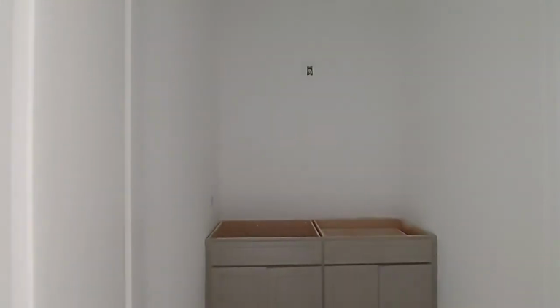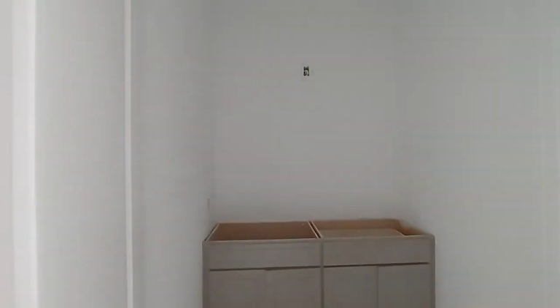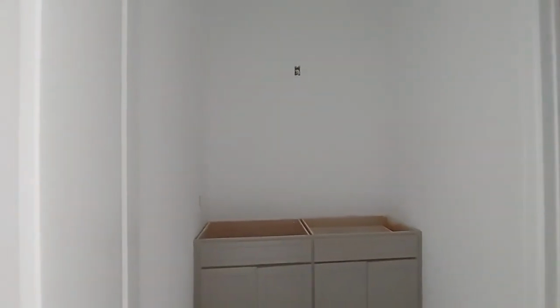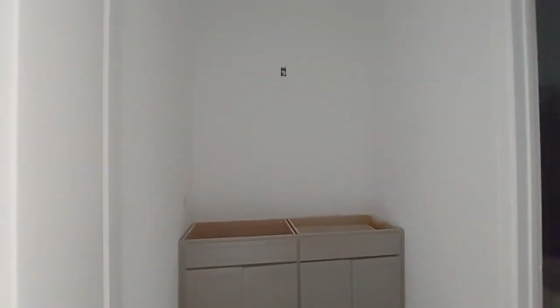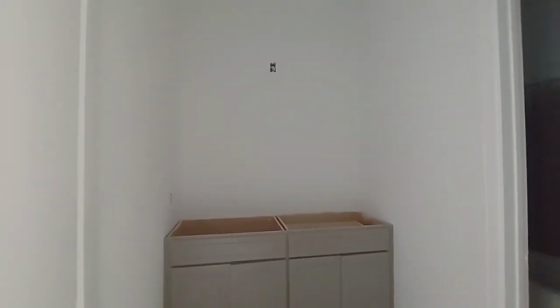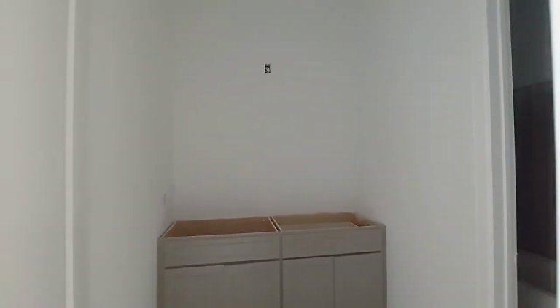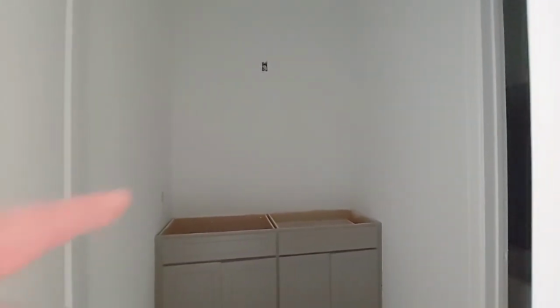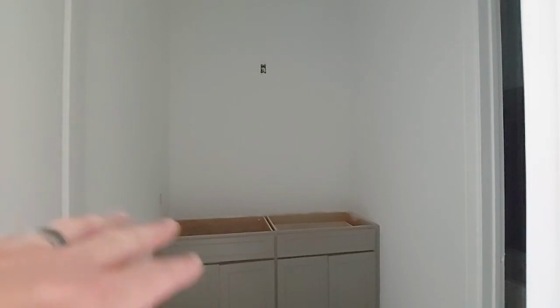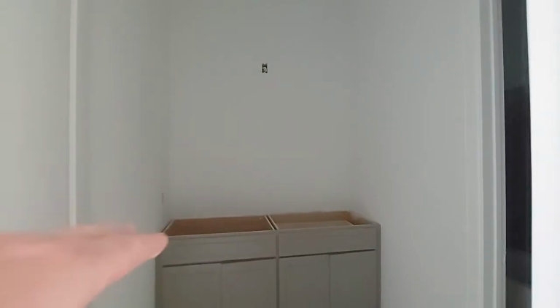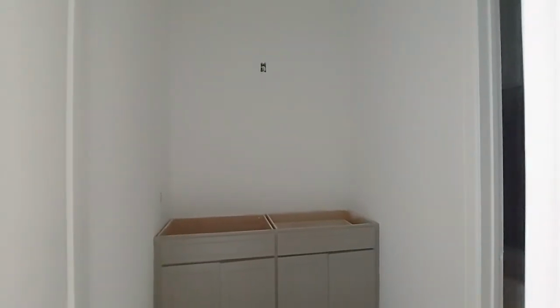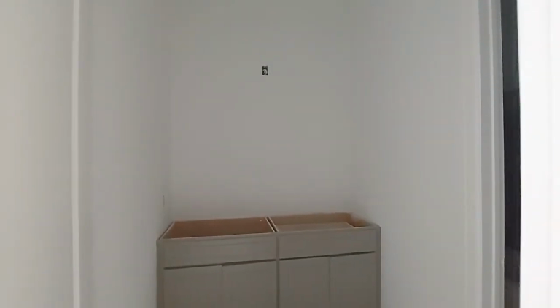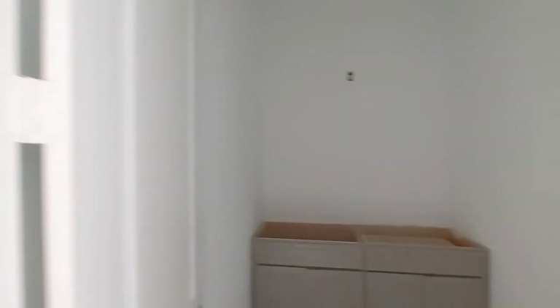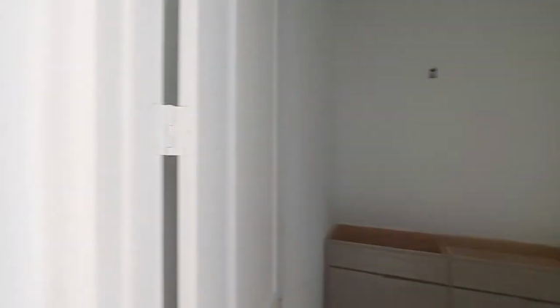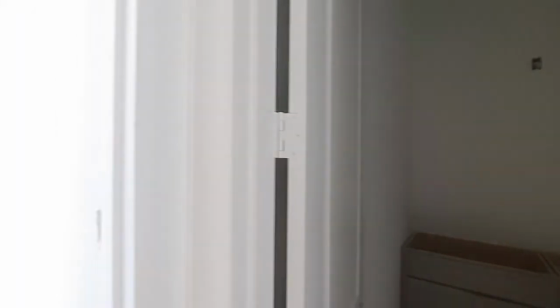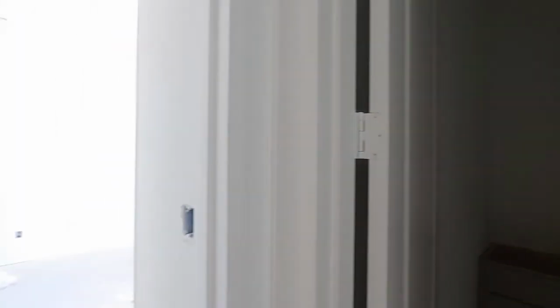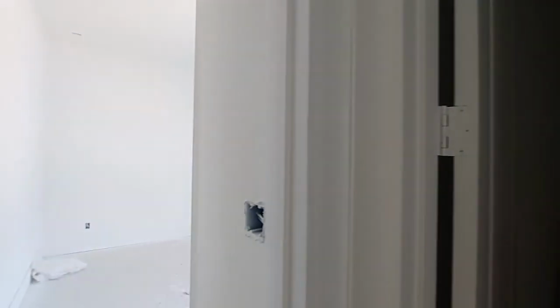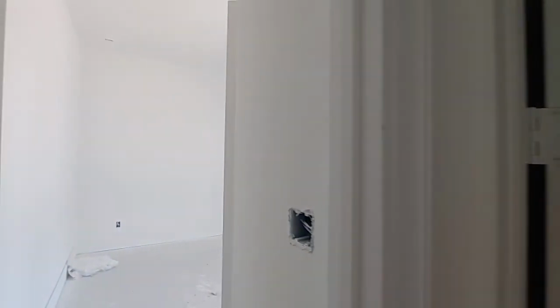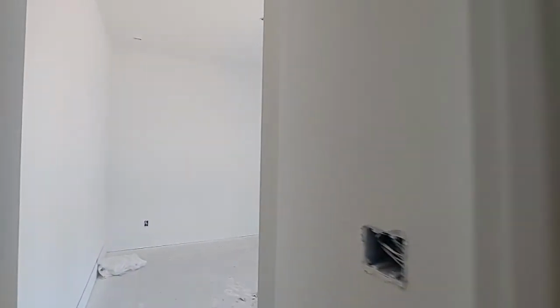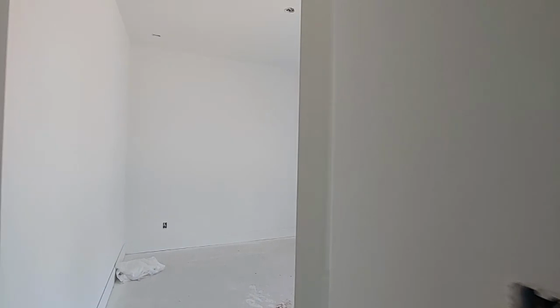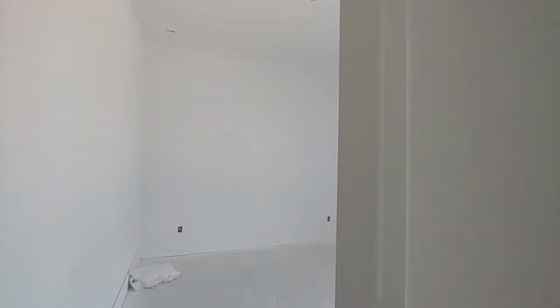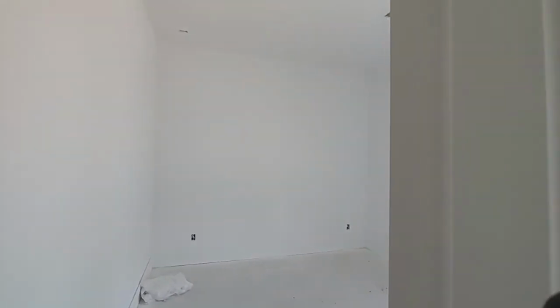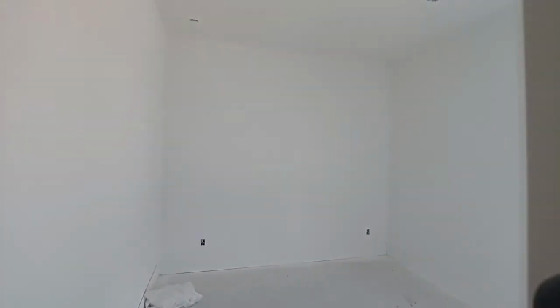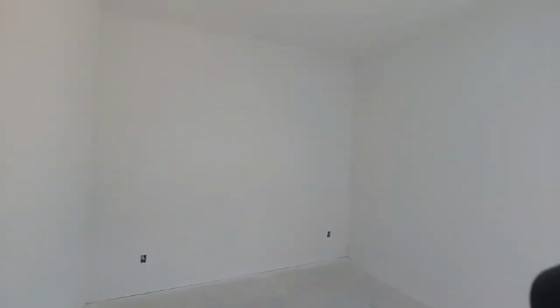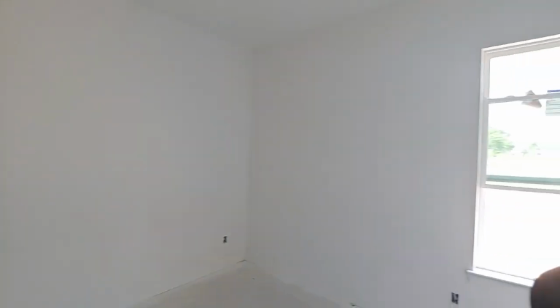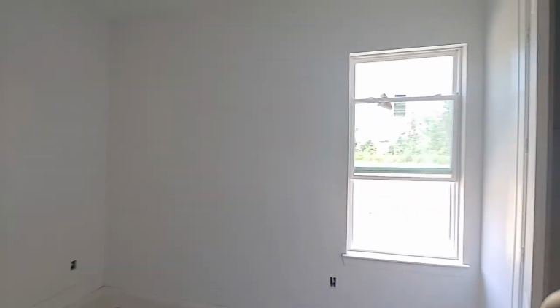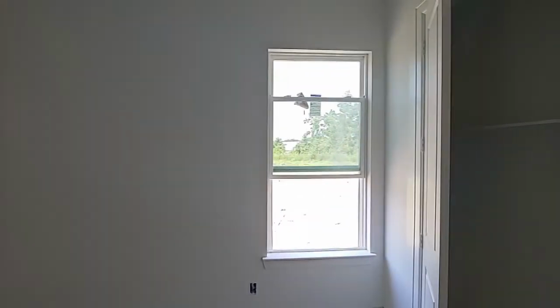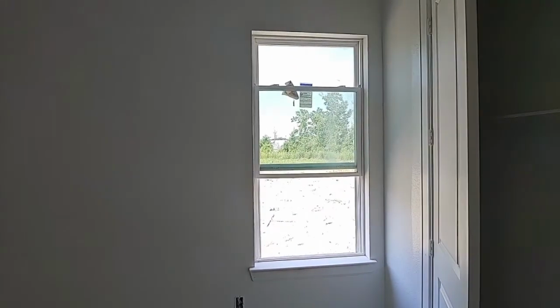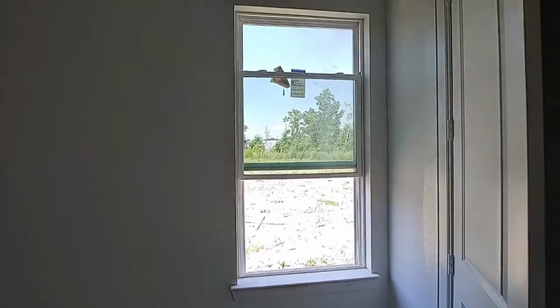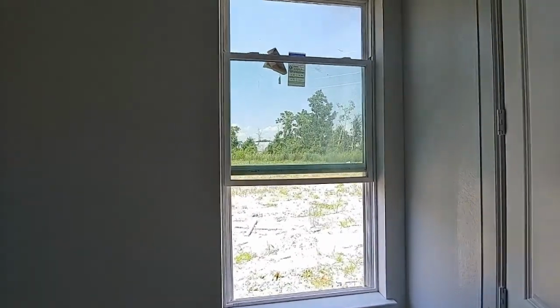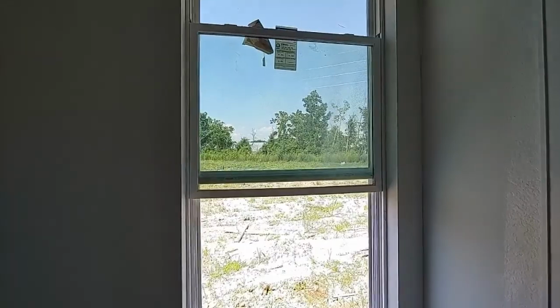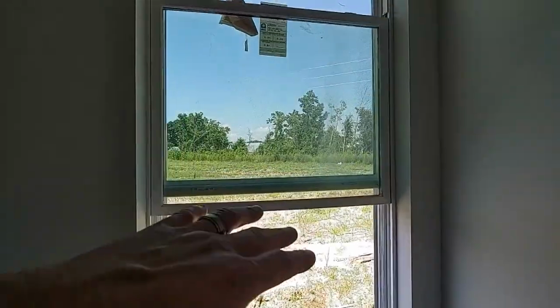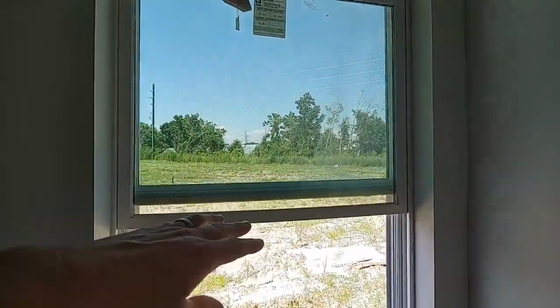Bathroom — no countertops yet. I think I heard something about the paint color, and I think that's already been addressed as well. And another bedroom — and that's going to be your backyard, or kind of your side yard.